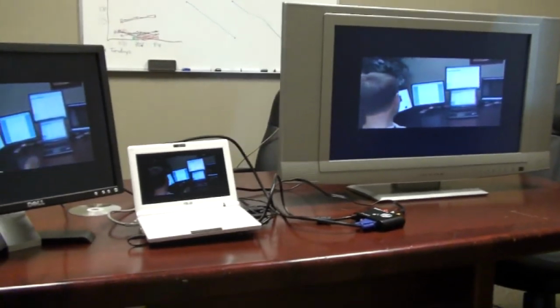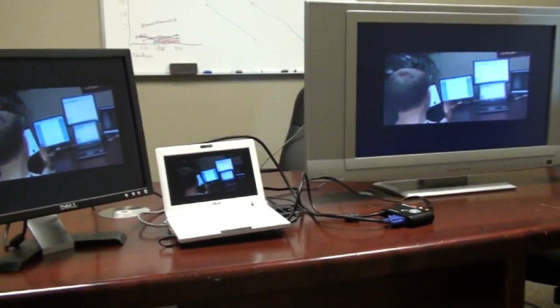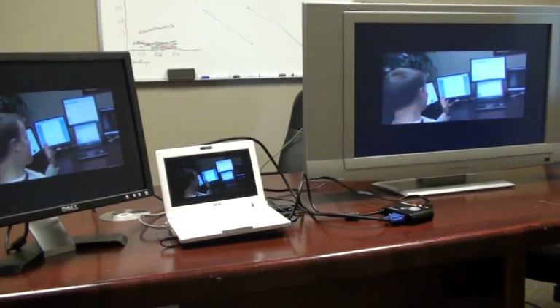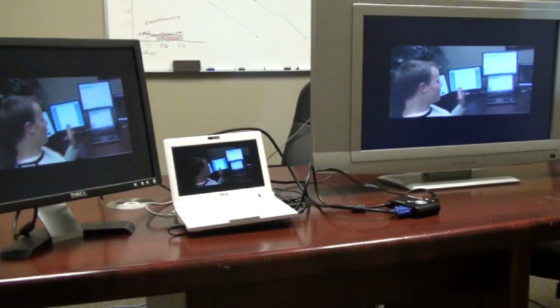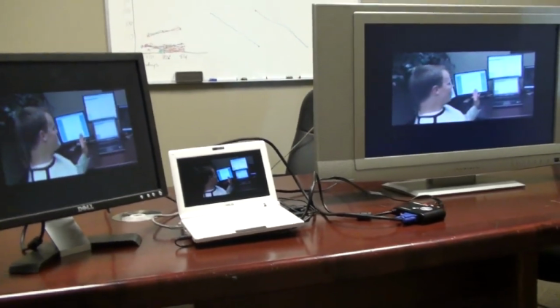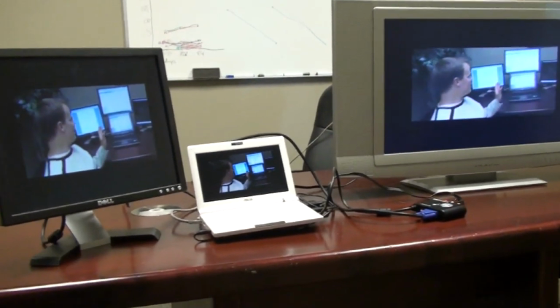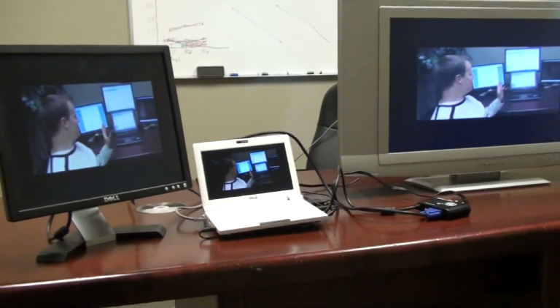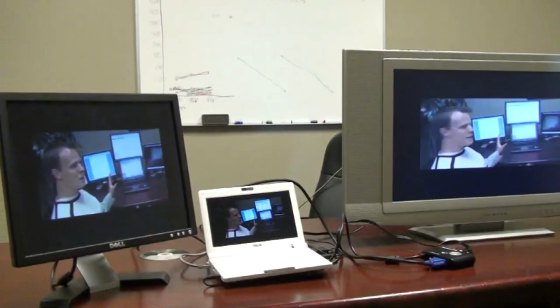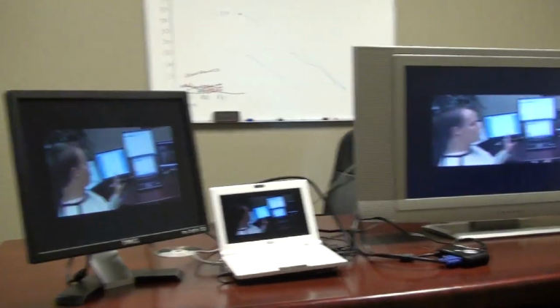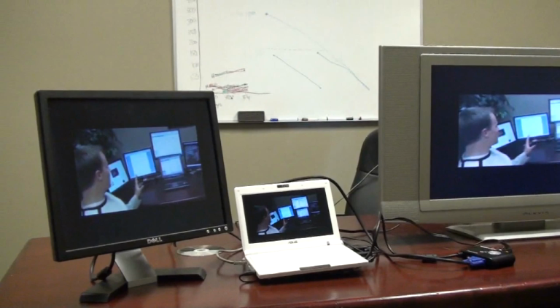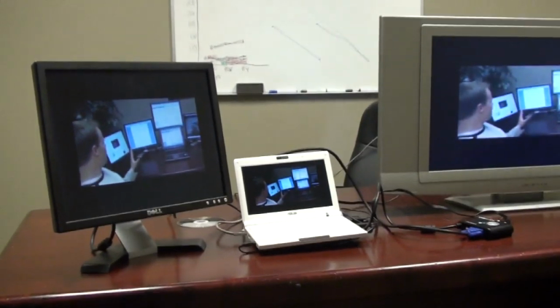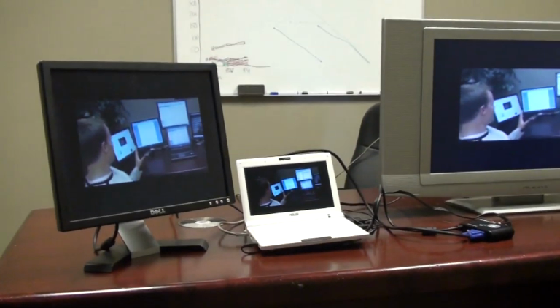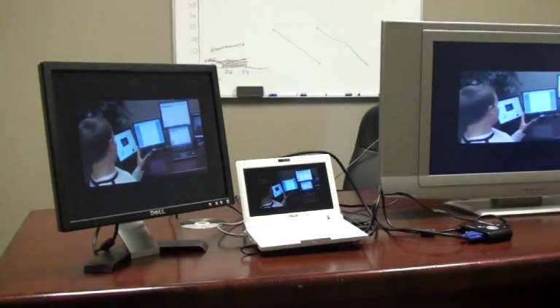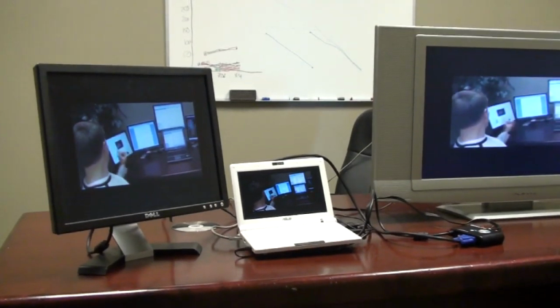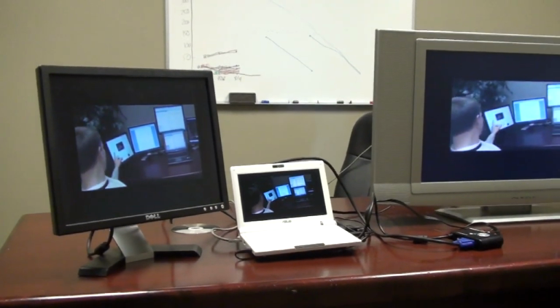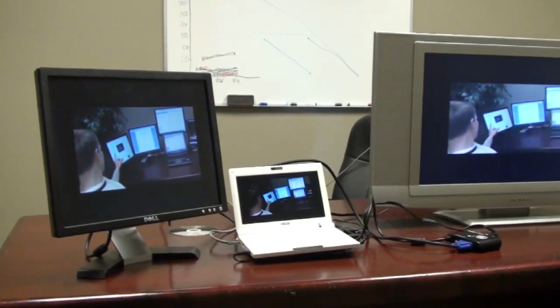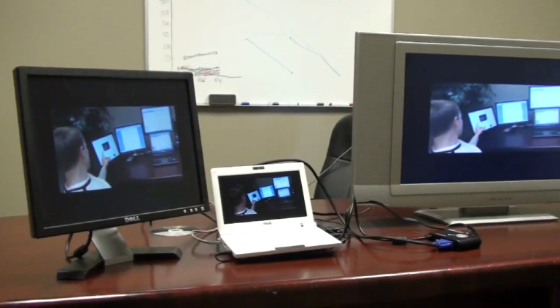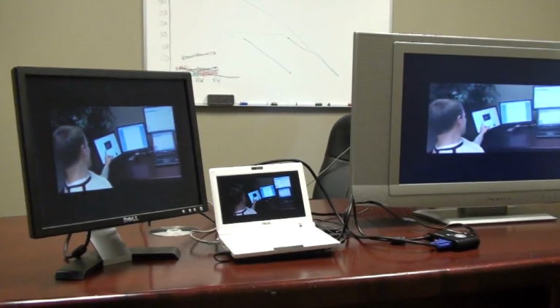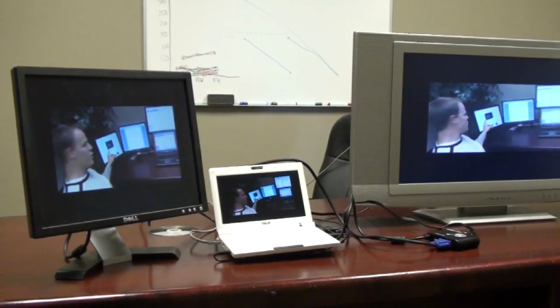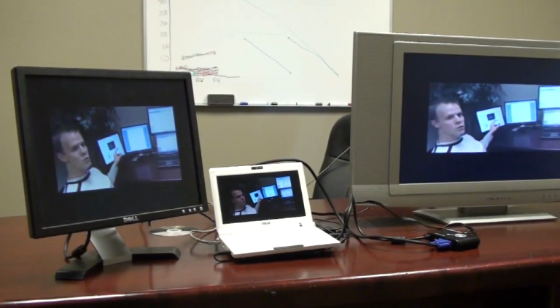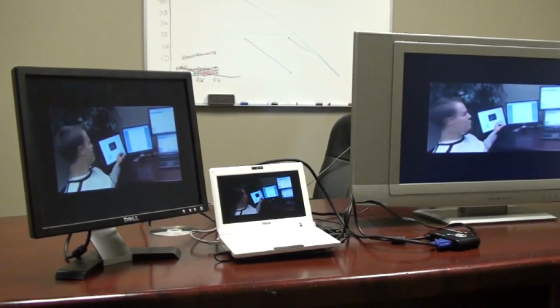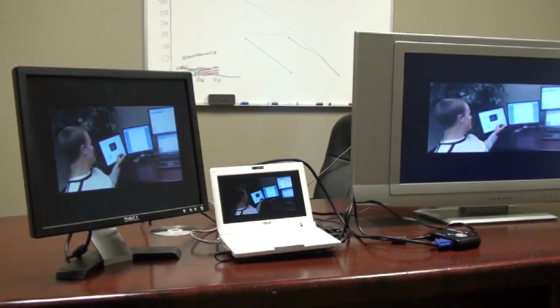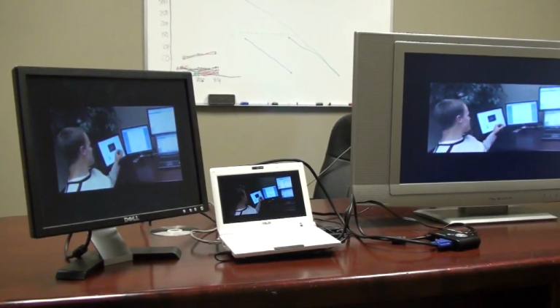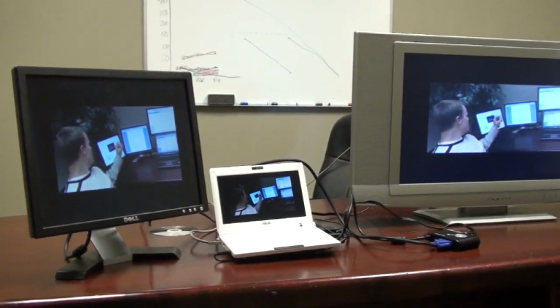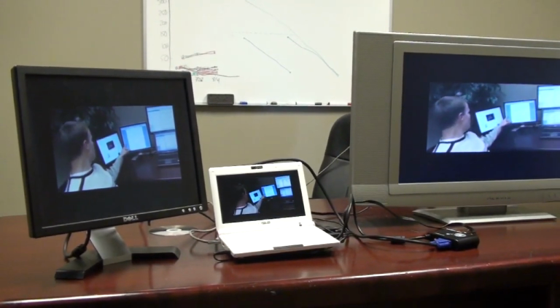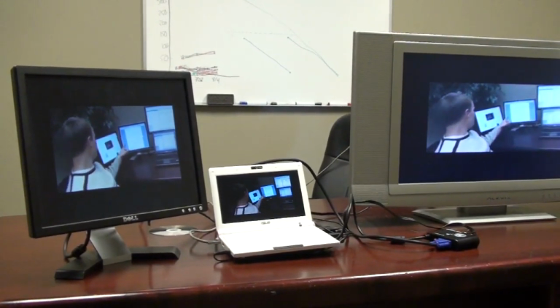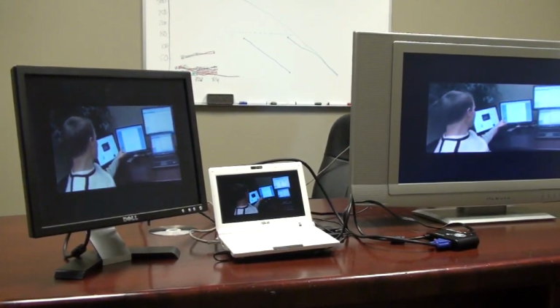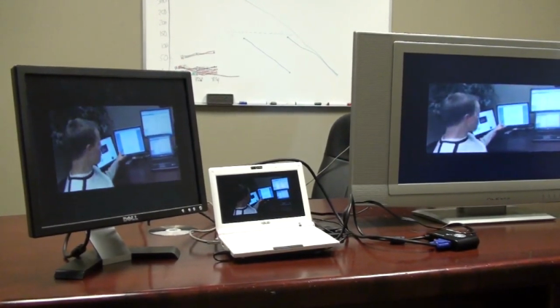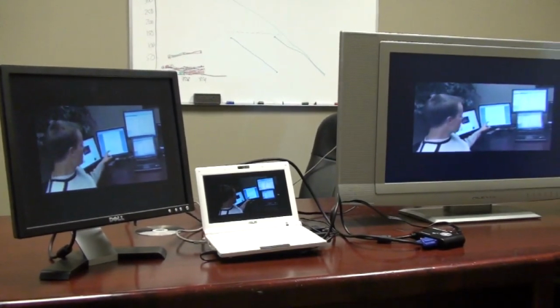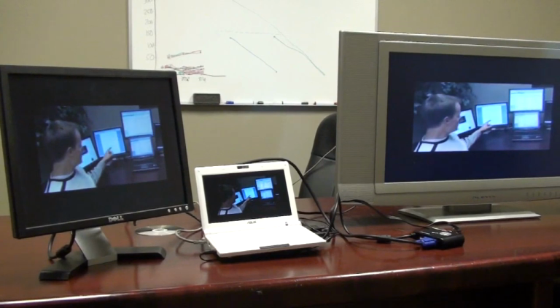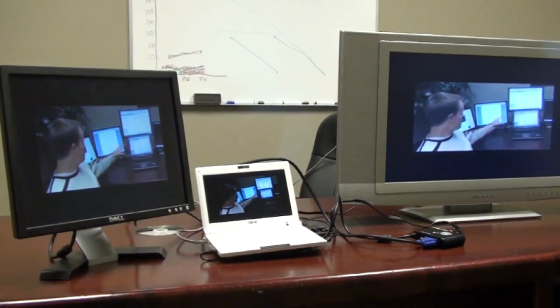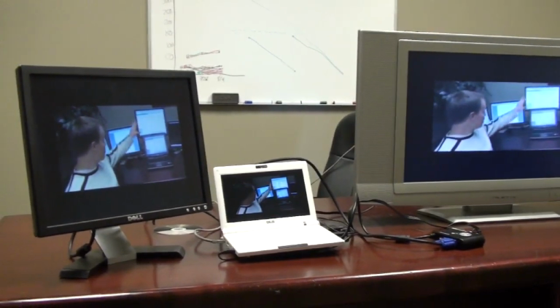So there you have it — the Sewell PC to TV, using the VGA output as an option, only from SewellDirect.com.